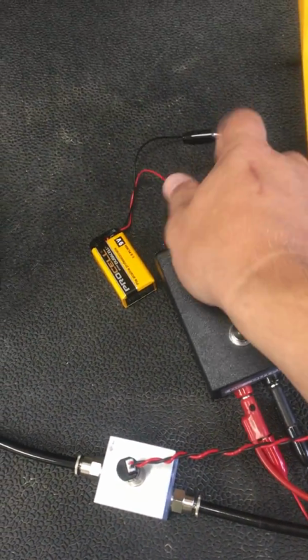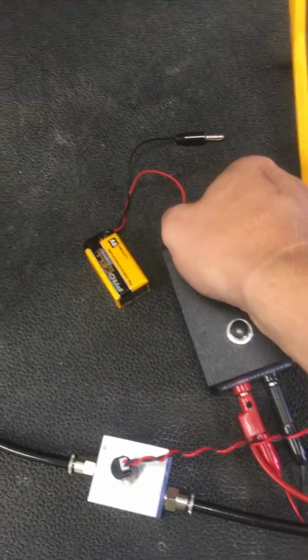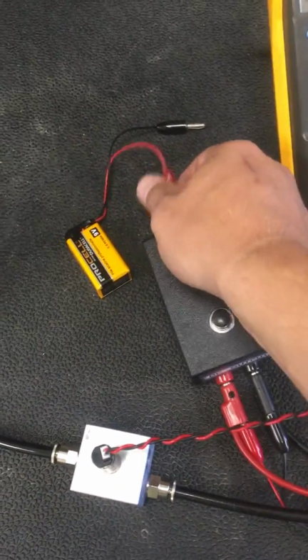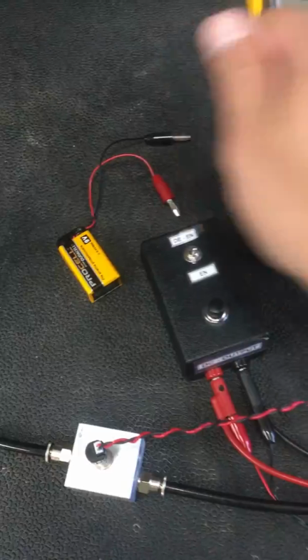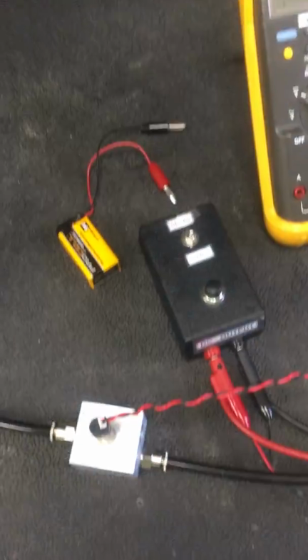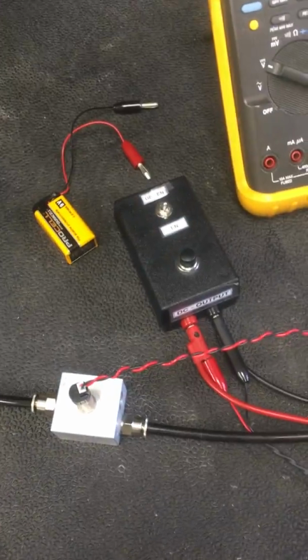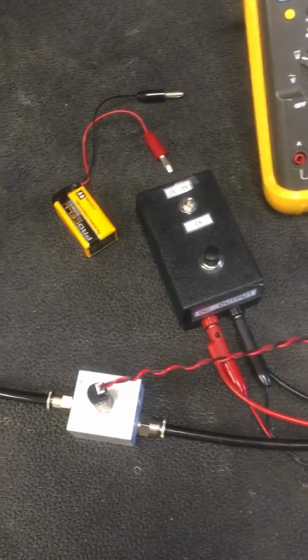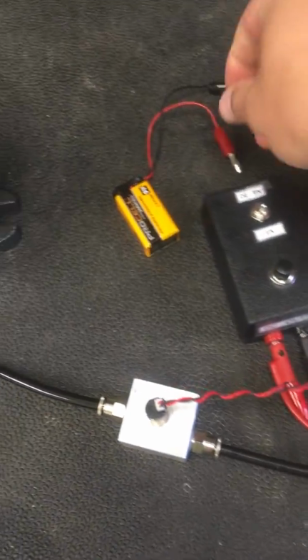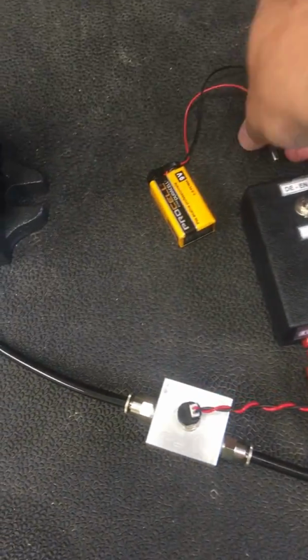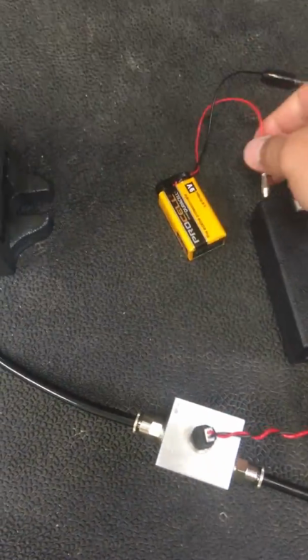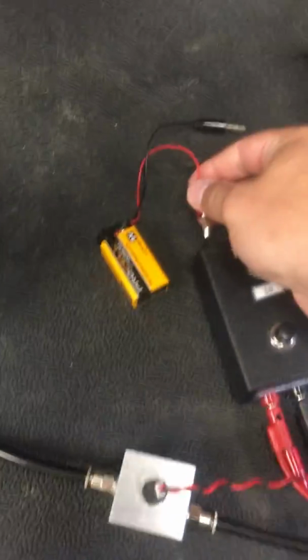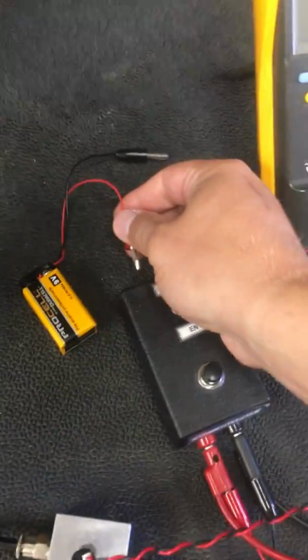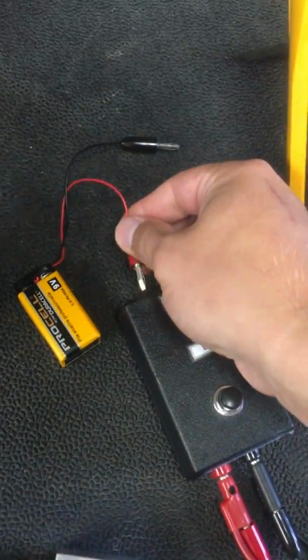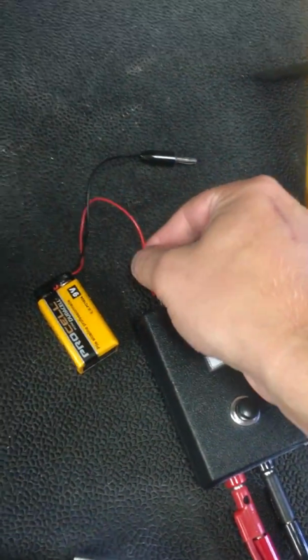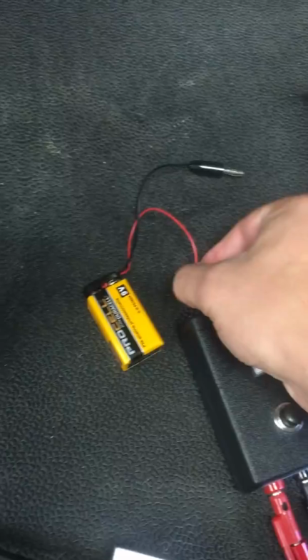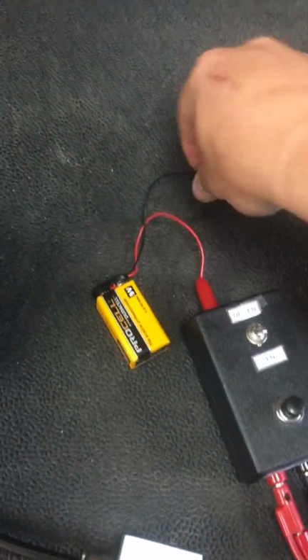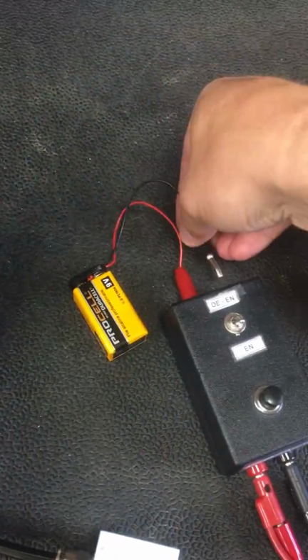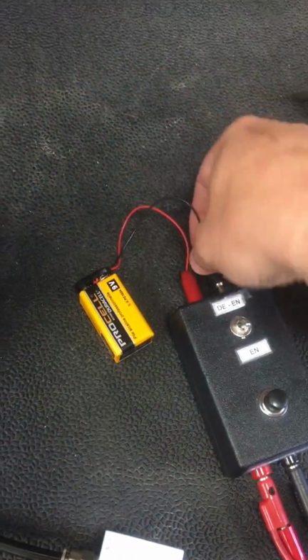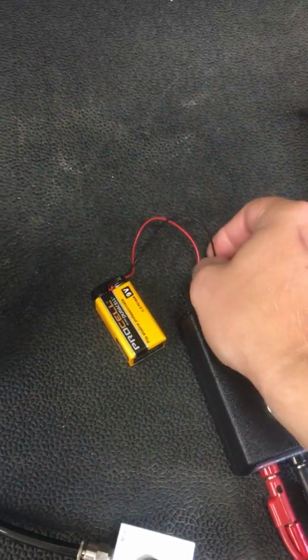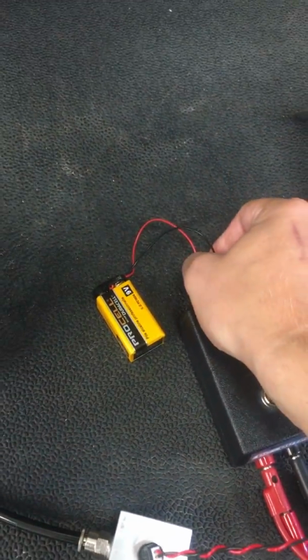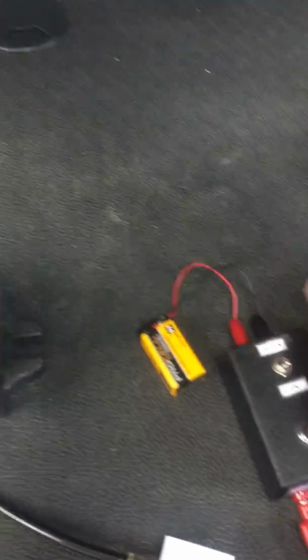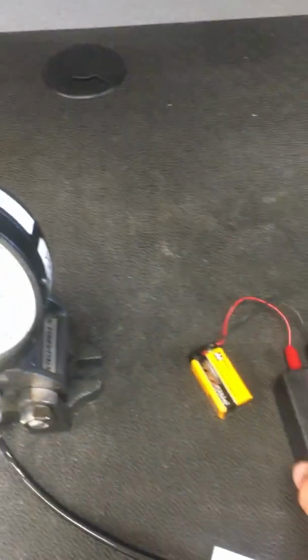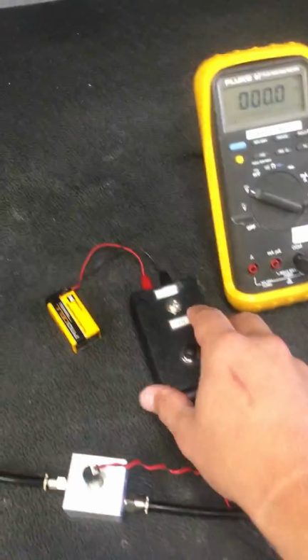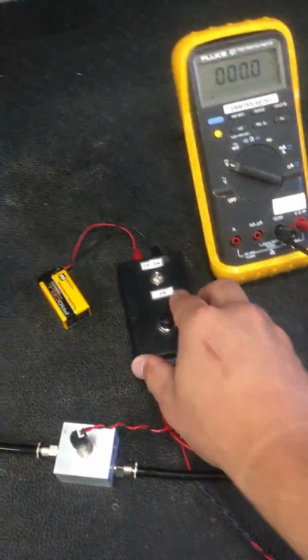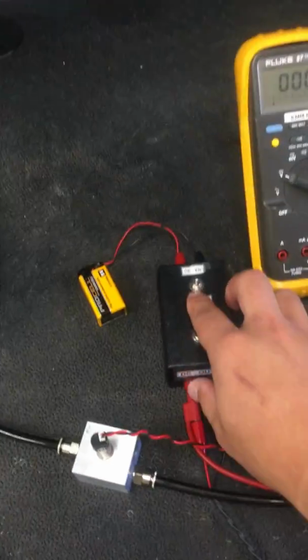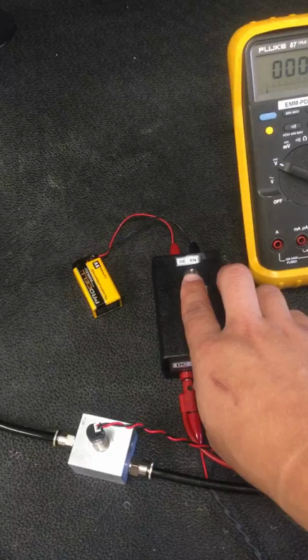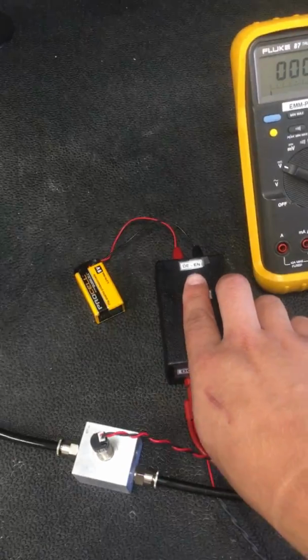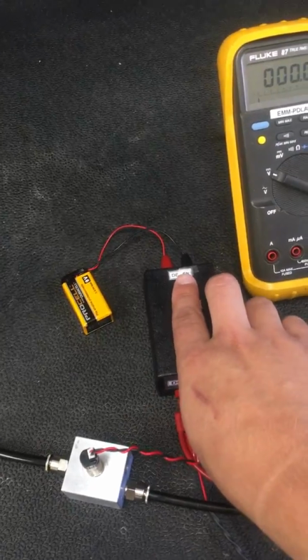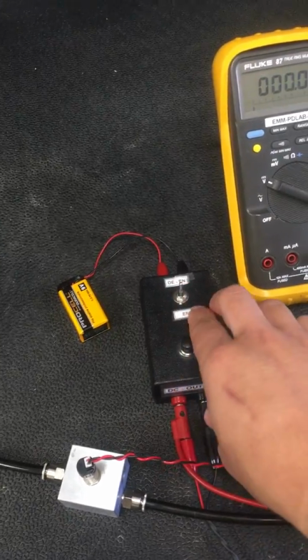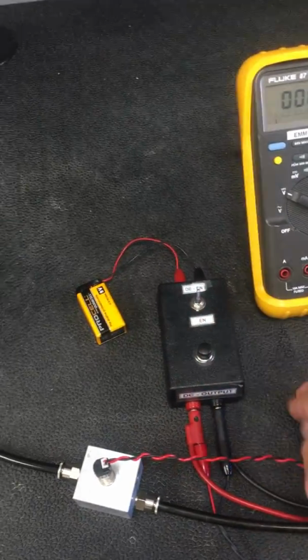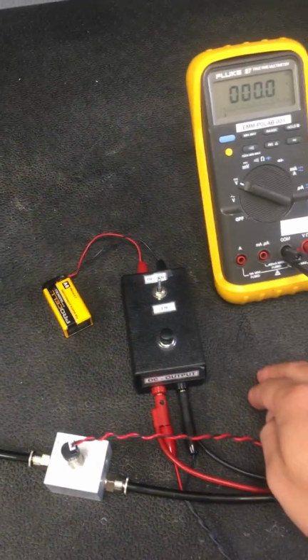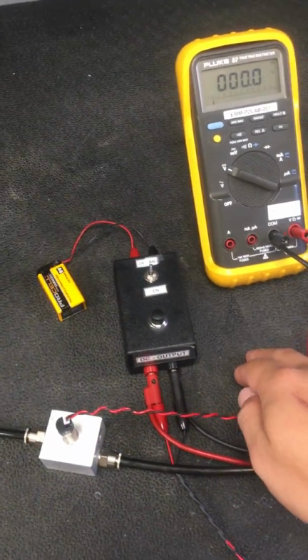You can see that we really don't have any voltage on it. So we'll hook our battery back up and reverse the polarity — so we're now on the de-energize side.